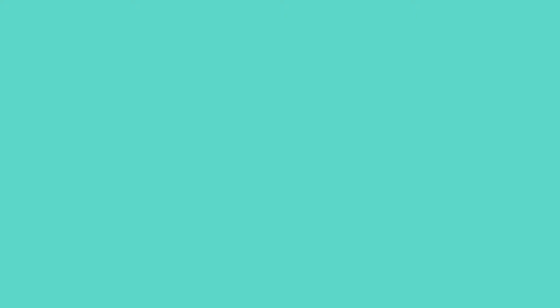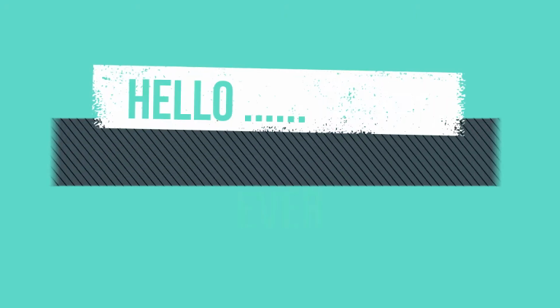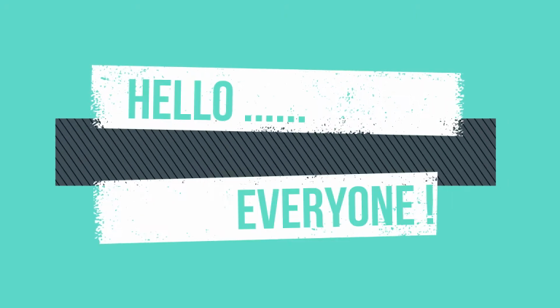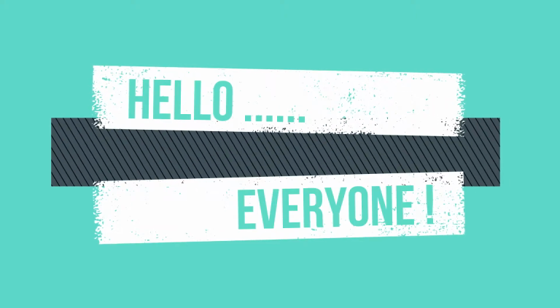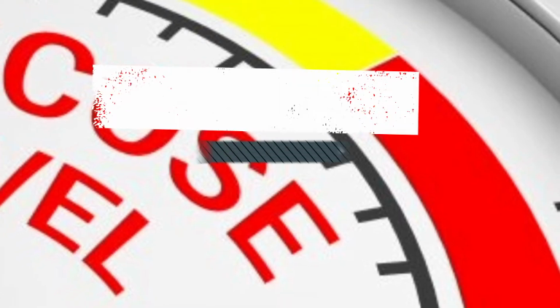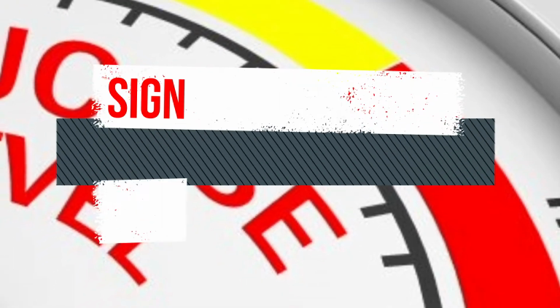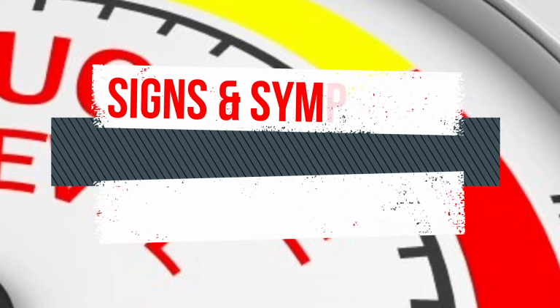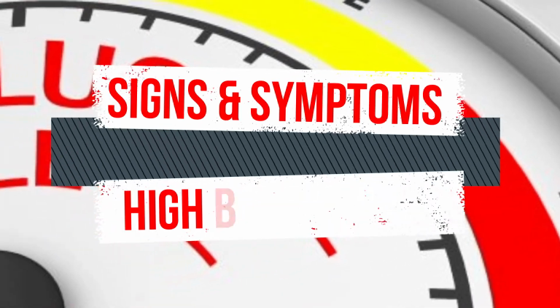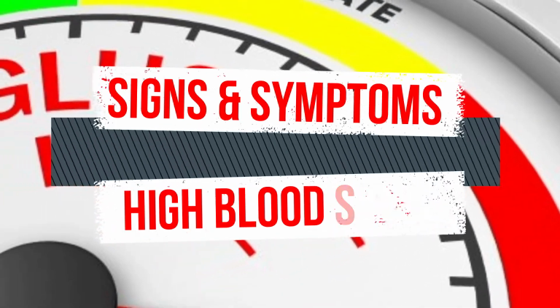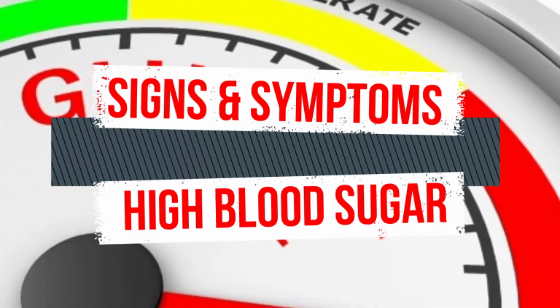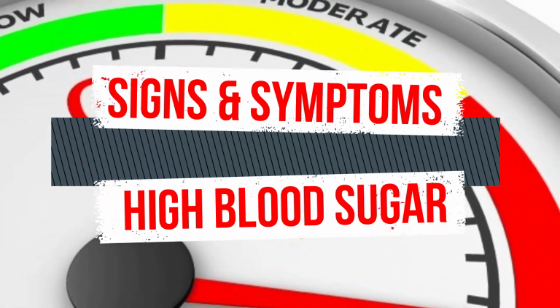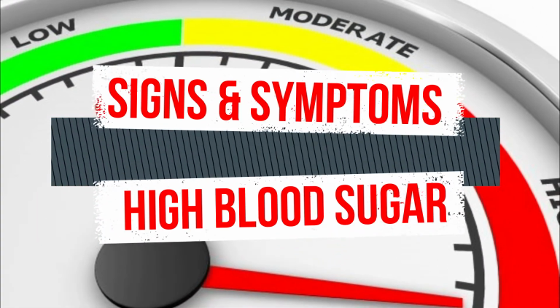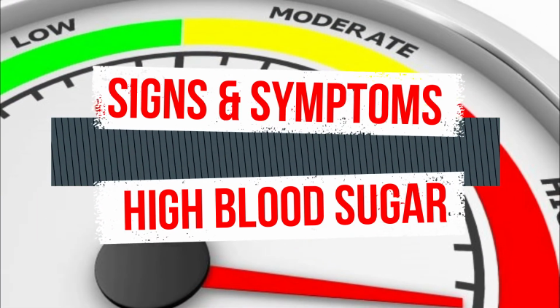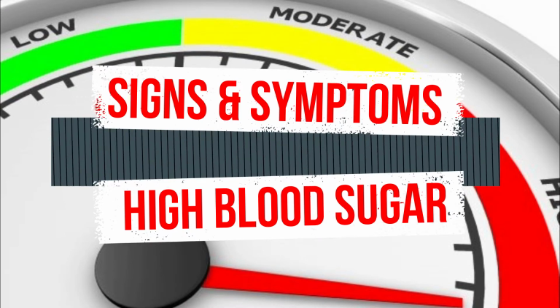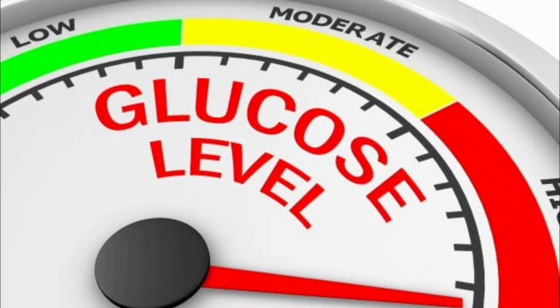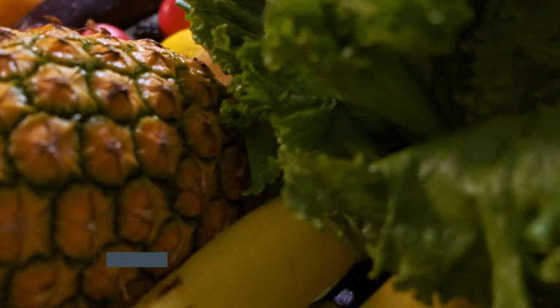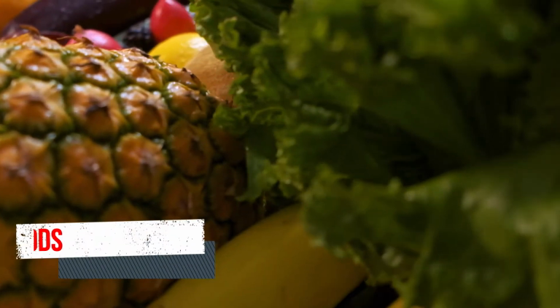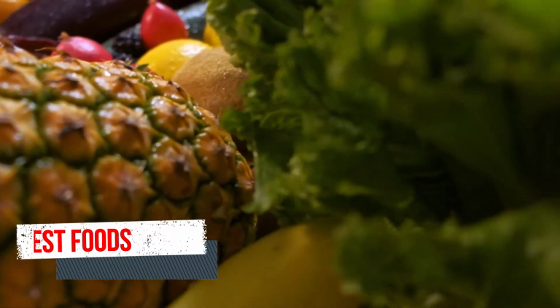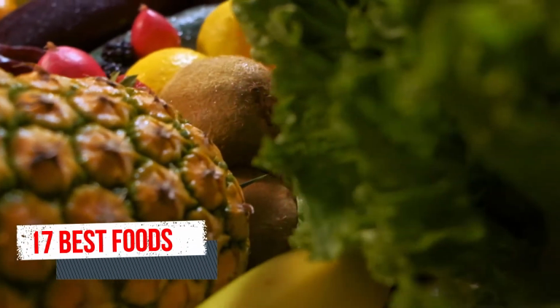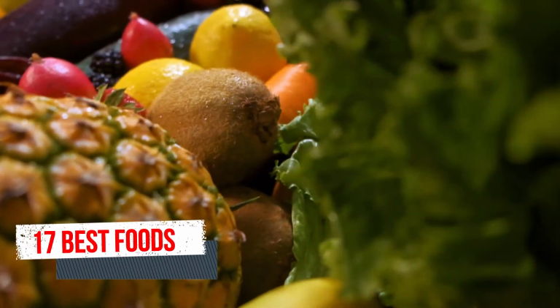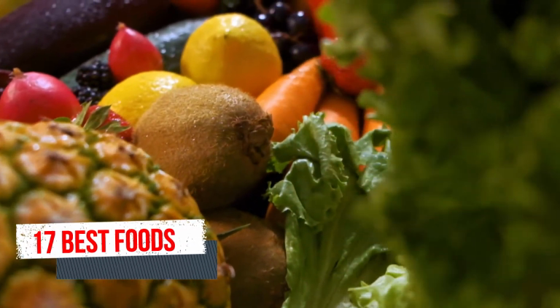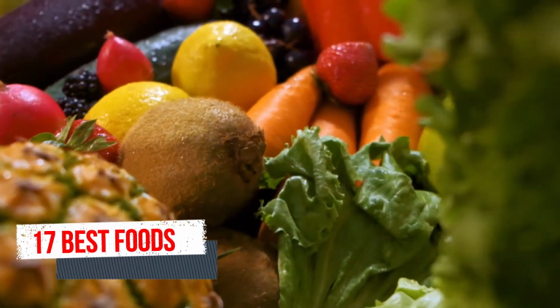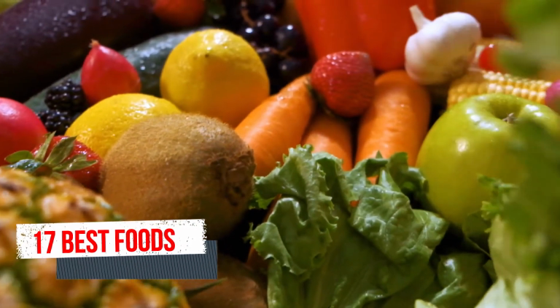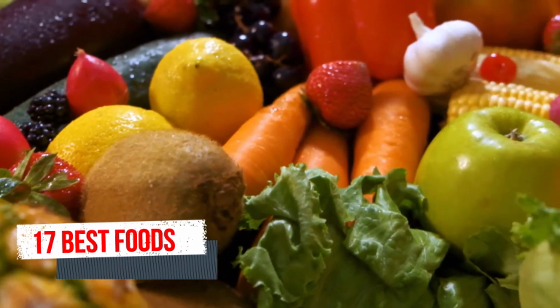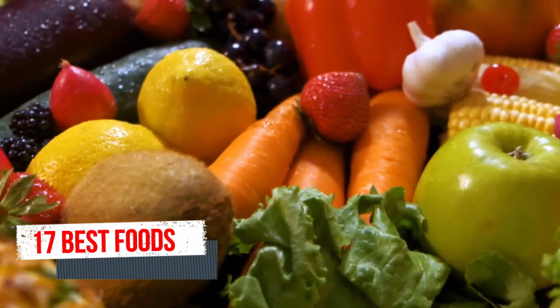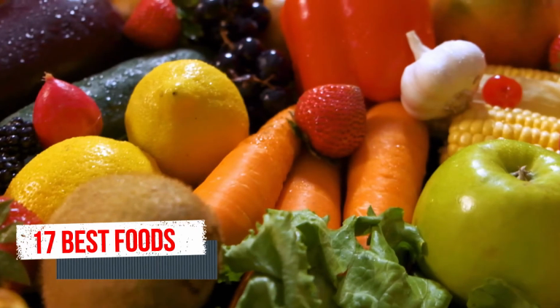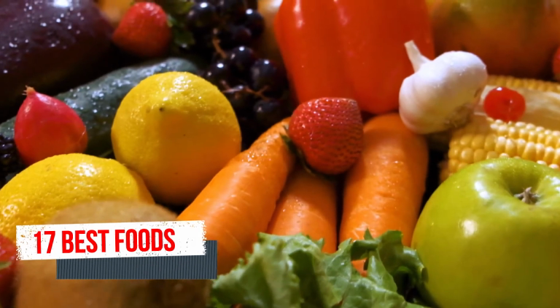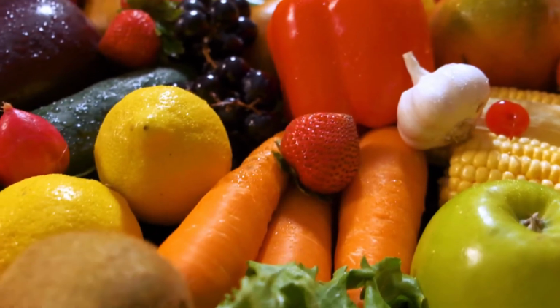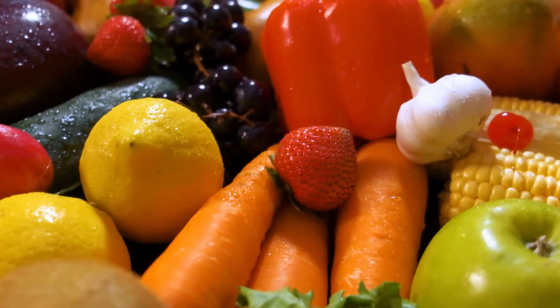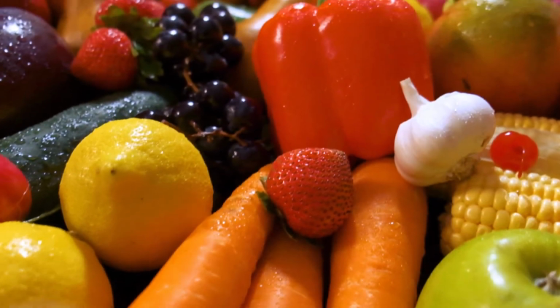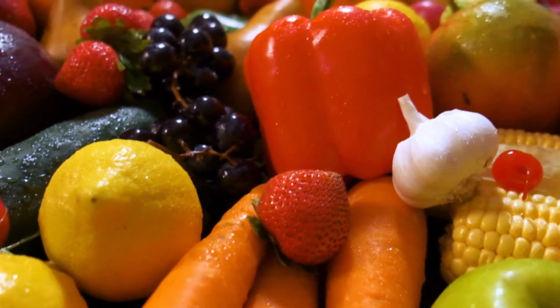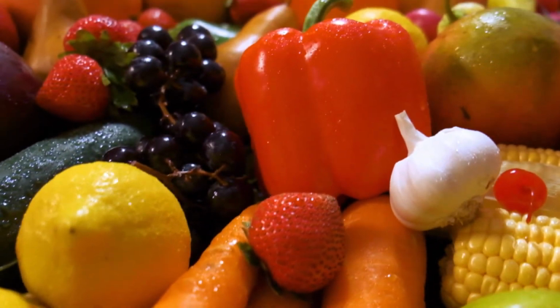Hello everyone. In this video we will discuss about the signs and symptoms of high blood sugar and 17 best foods to lower or regulate your blood sugar levels. So let's start.